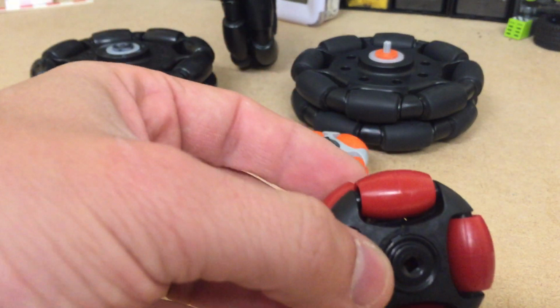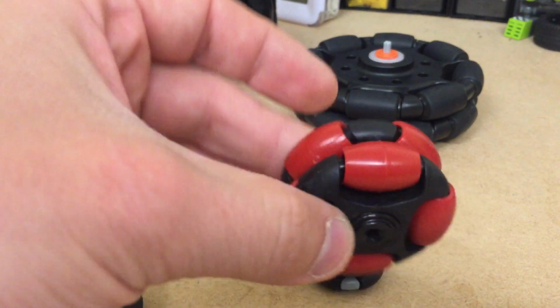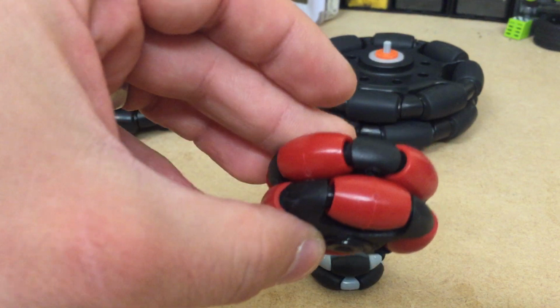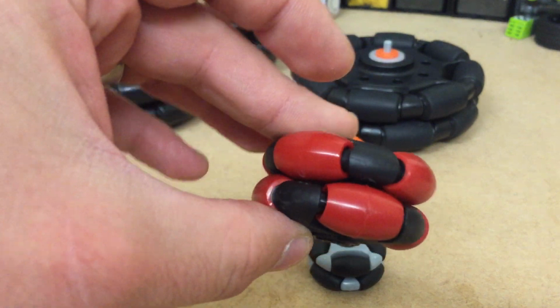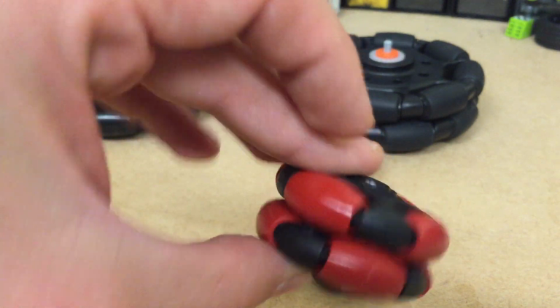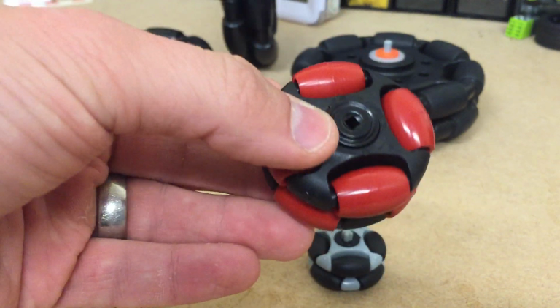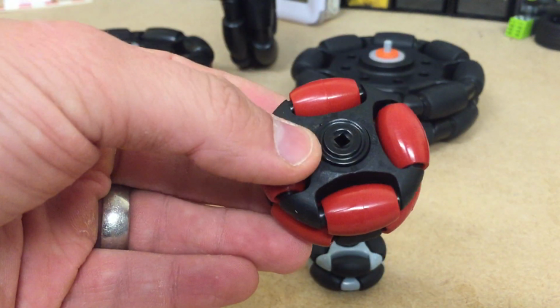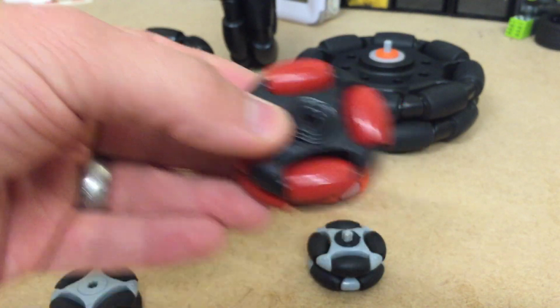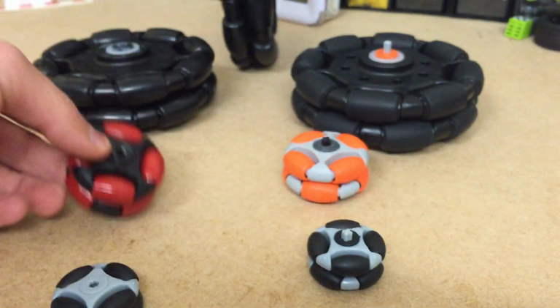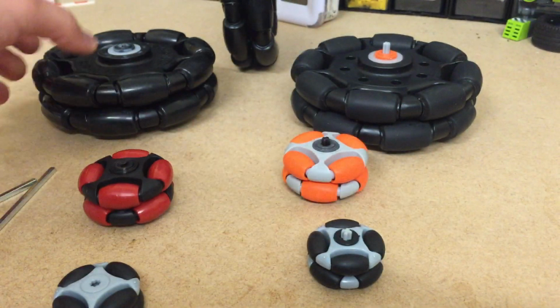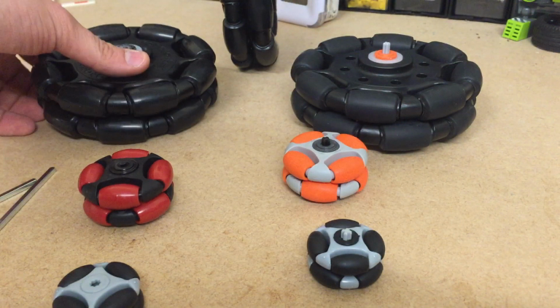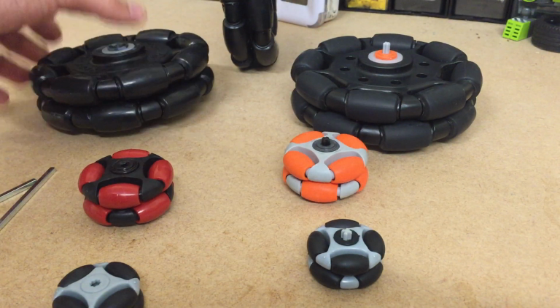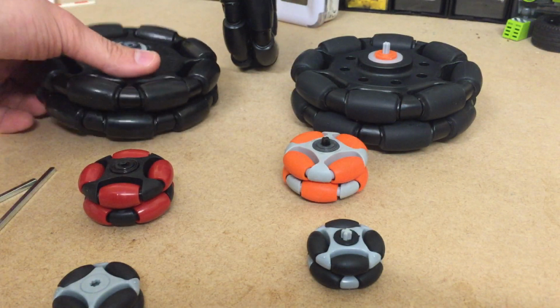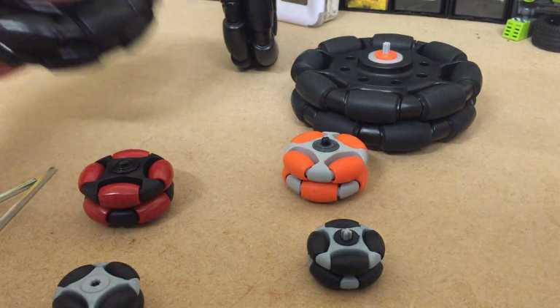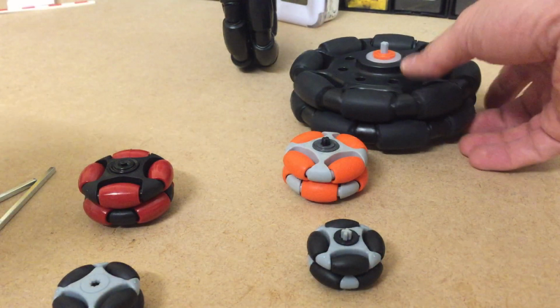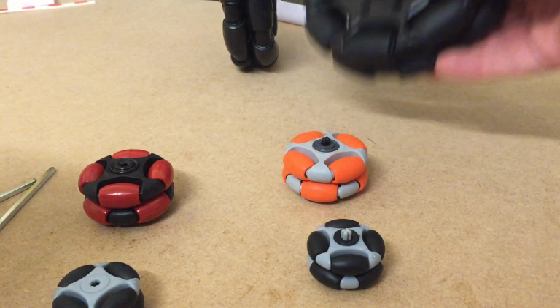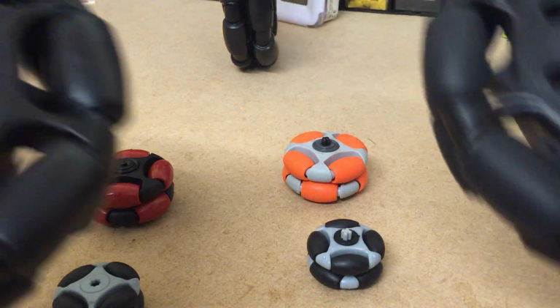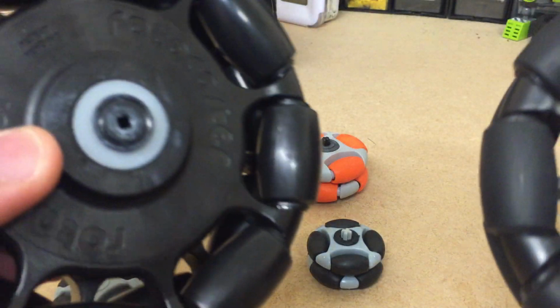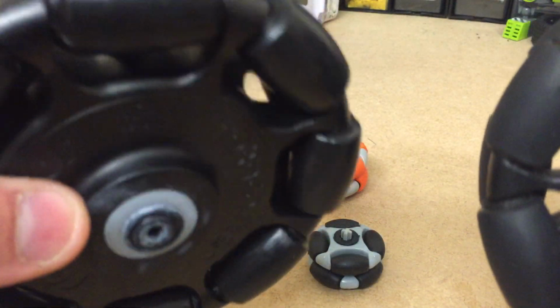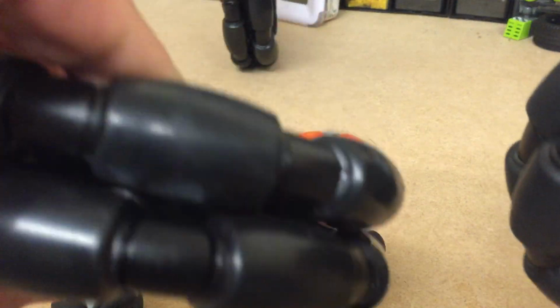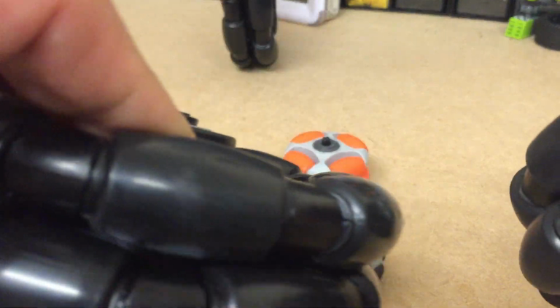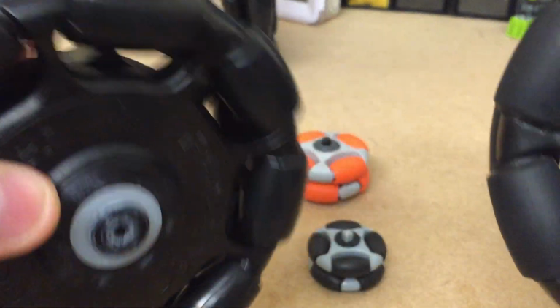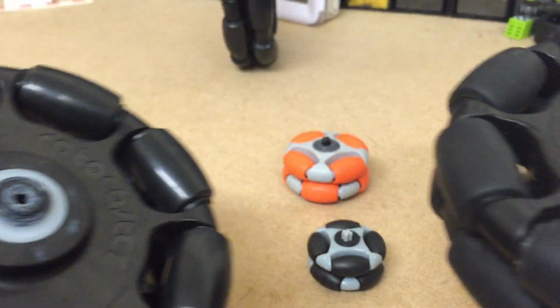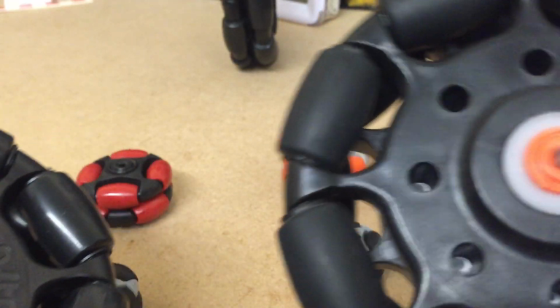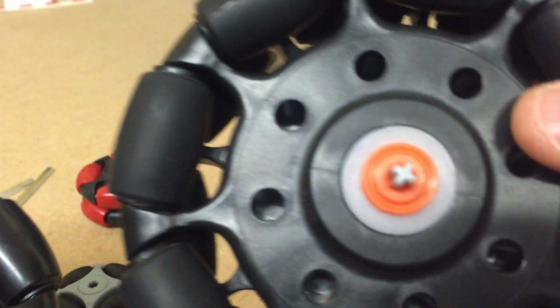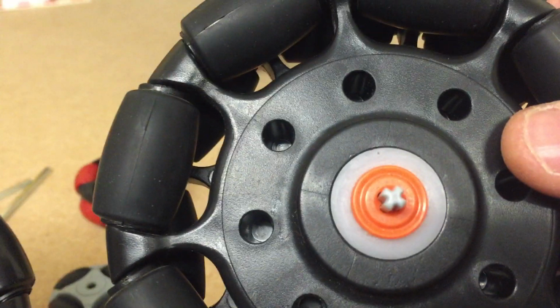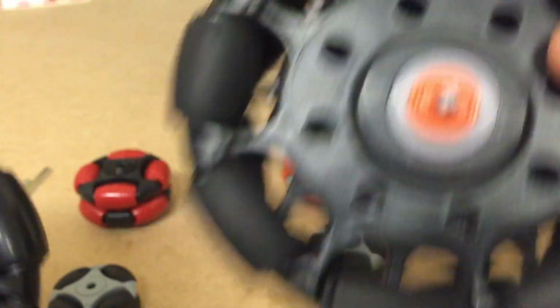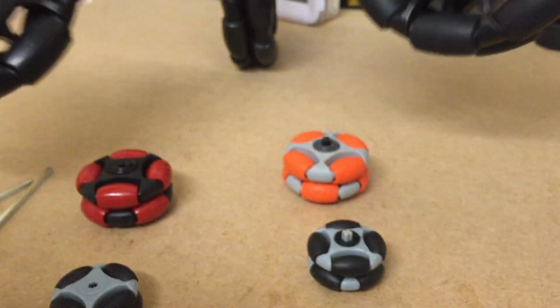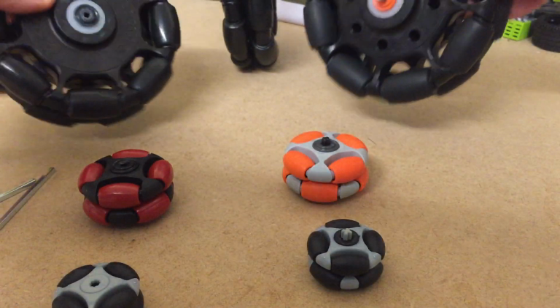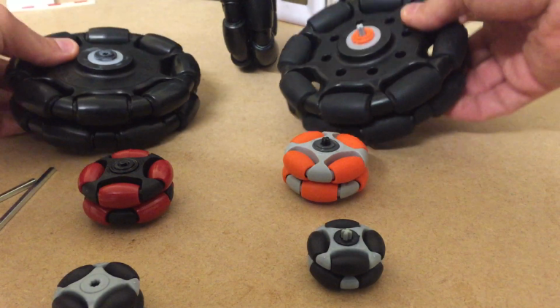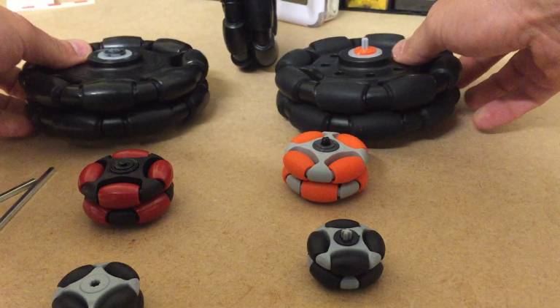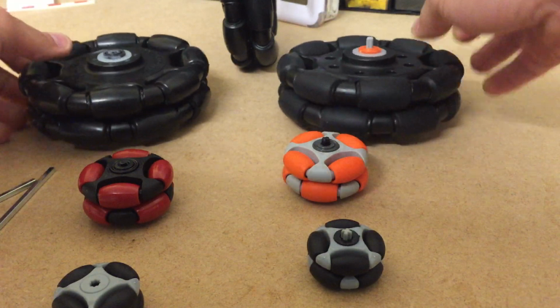So this is the 48mm Vex wheel. These are my favorite wheels — look at these. They're pretty heavy but they are 125mm wheels.